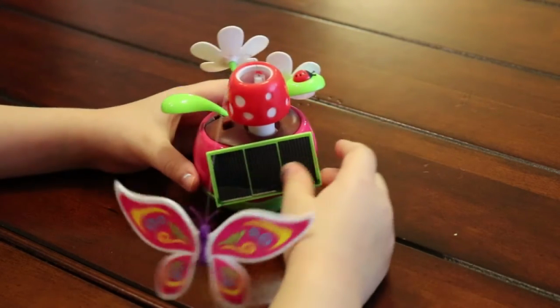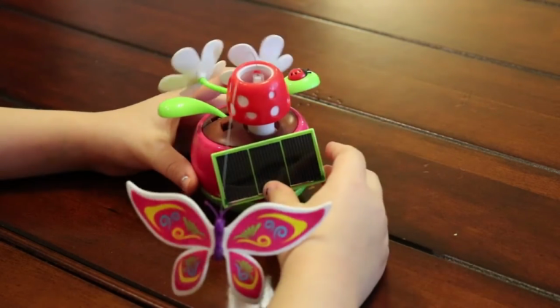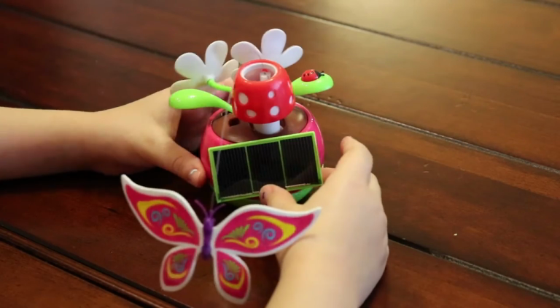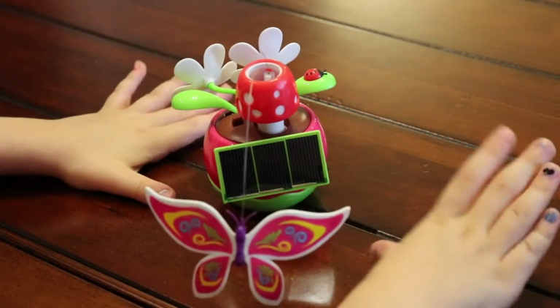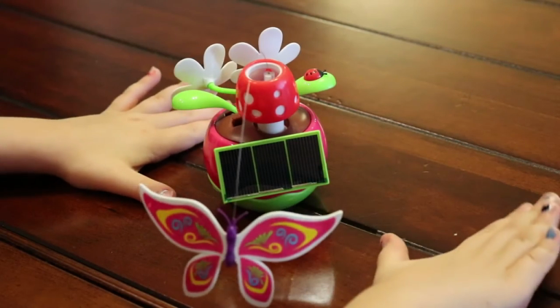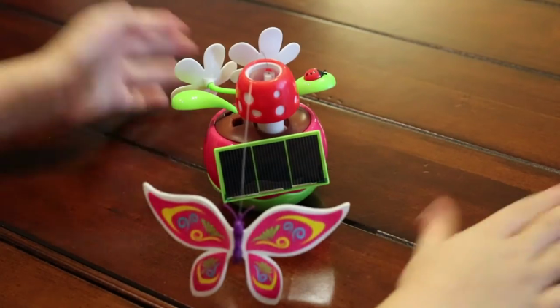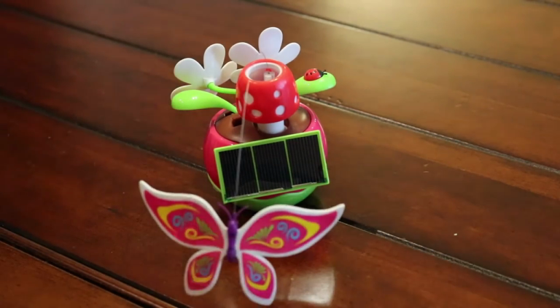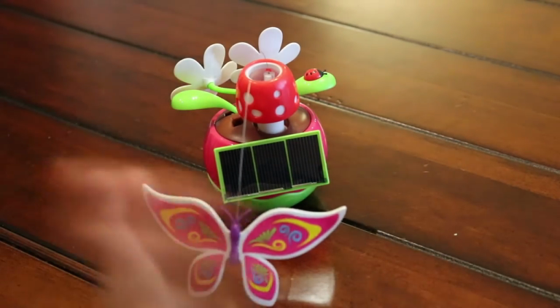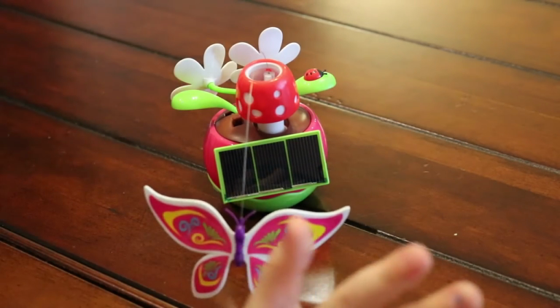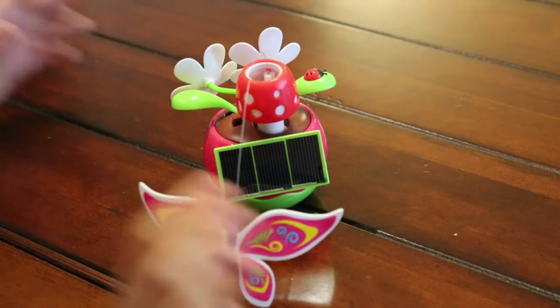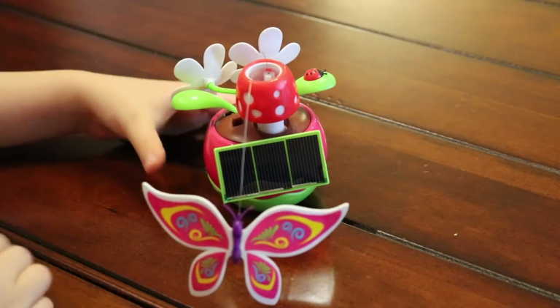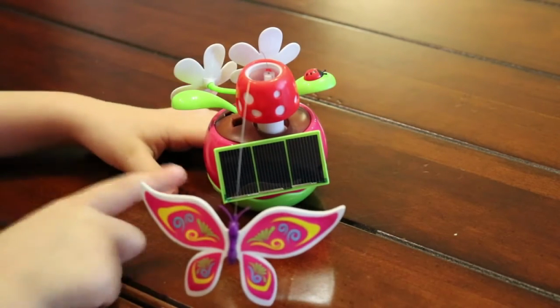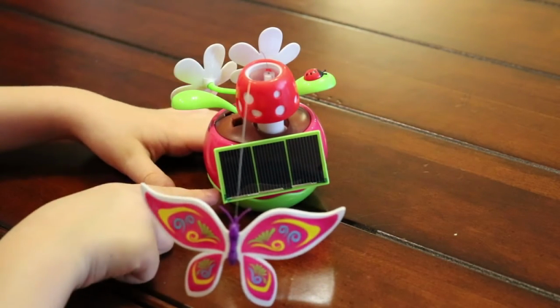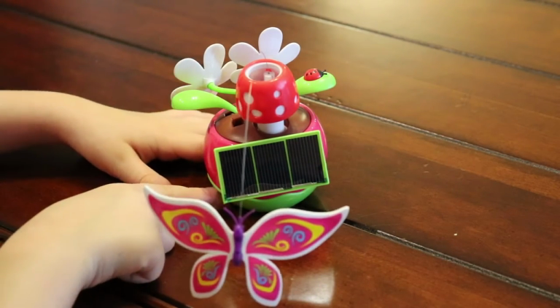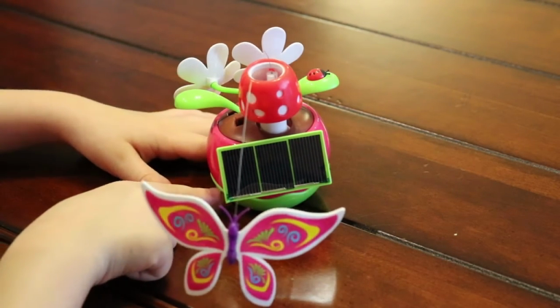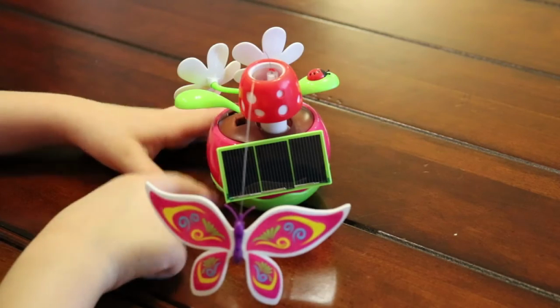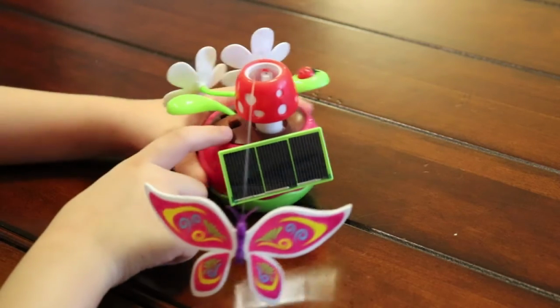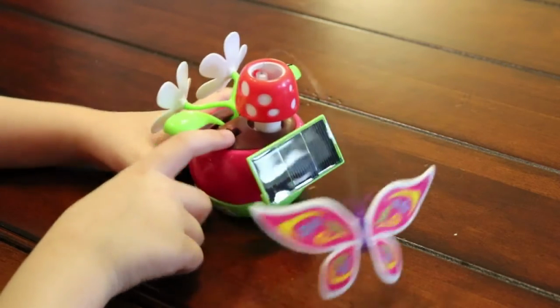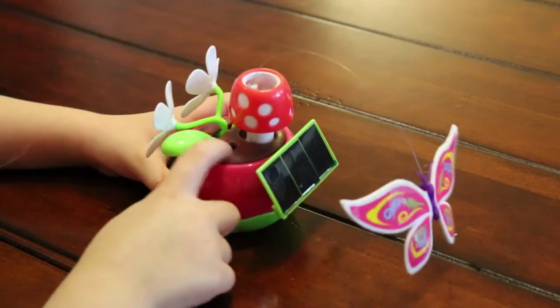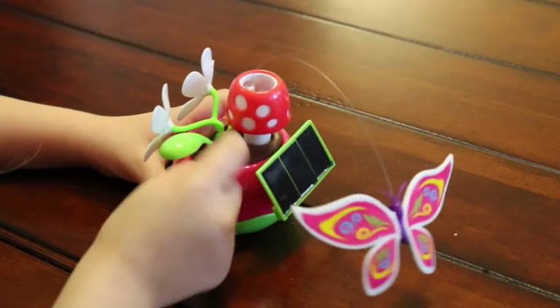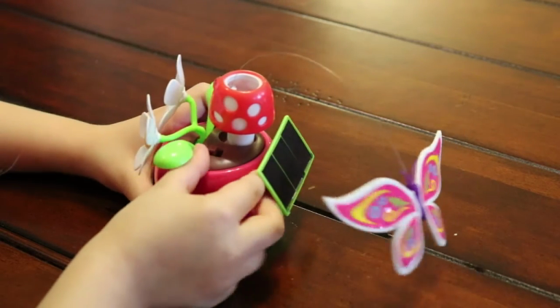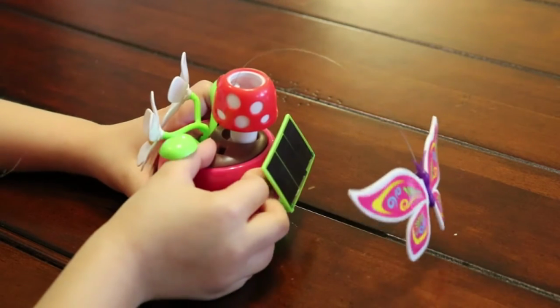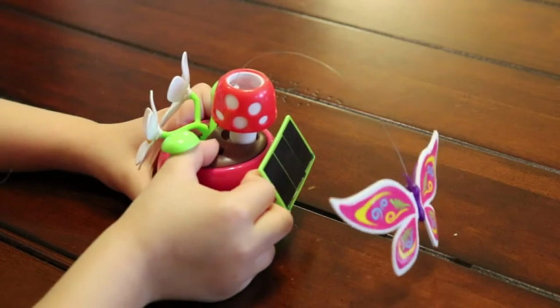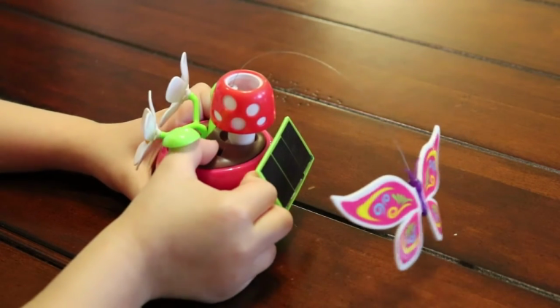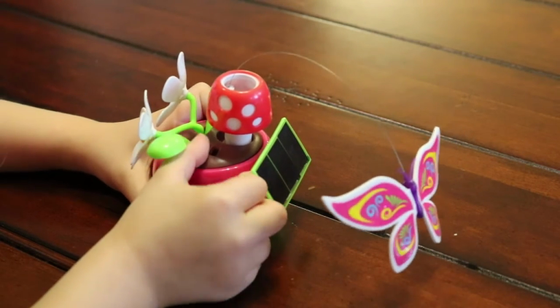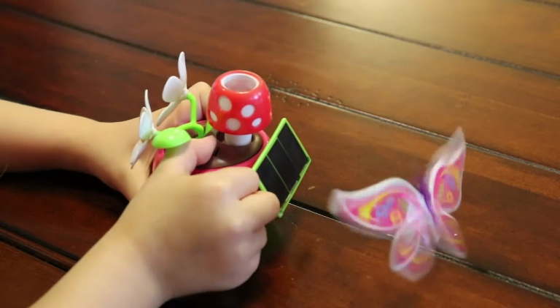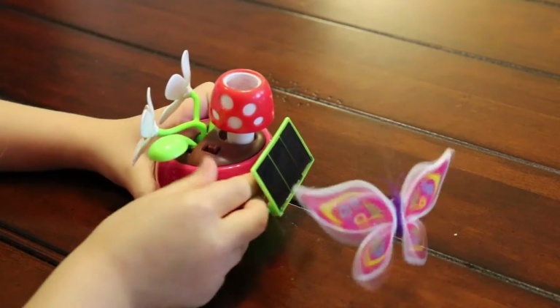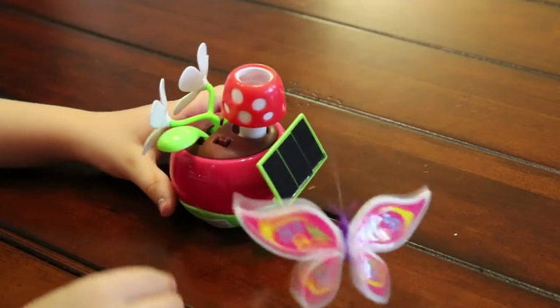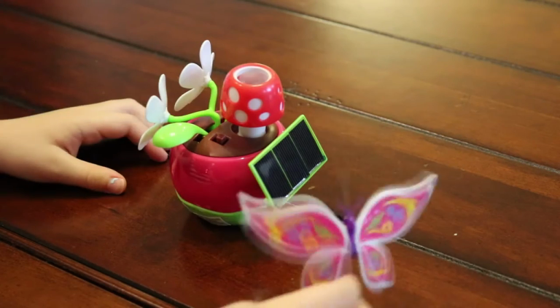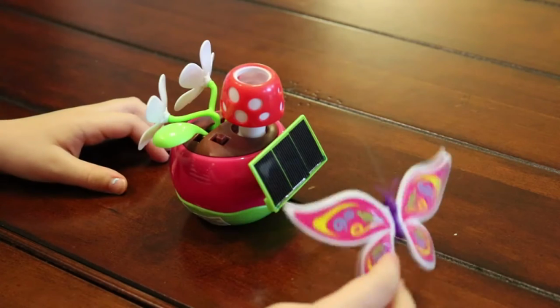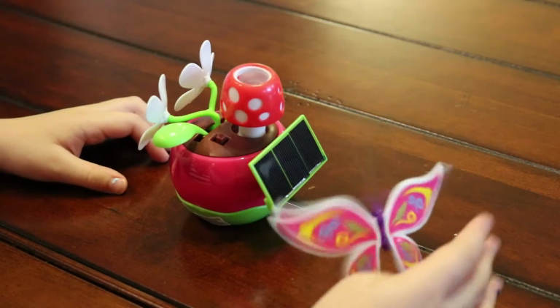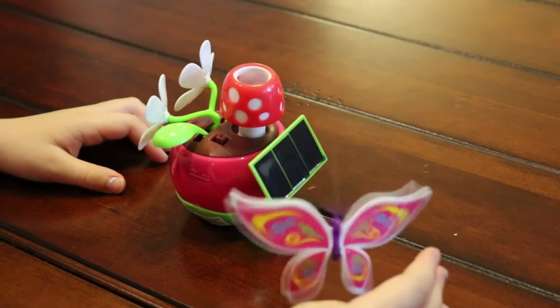And if it's not sunny out, it doesn't matter what kind of weather it is — it already comes with a battery. So you flip the switch right here and then it will make the butterfly move.